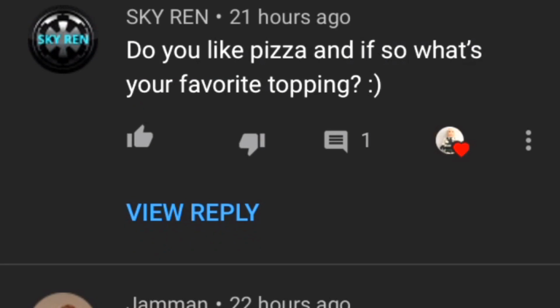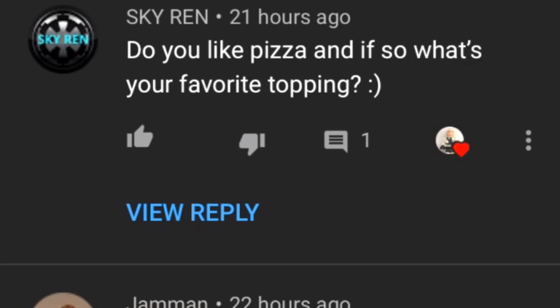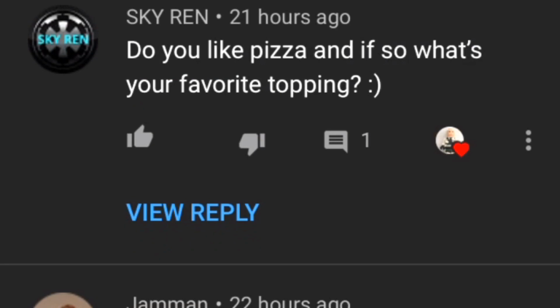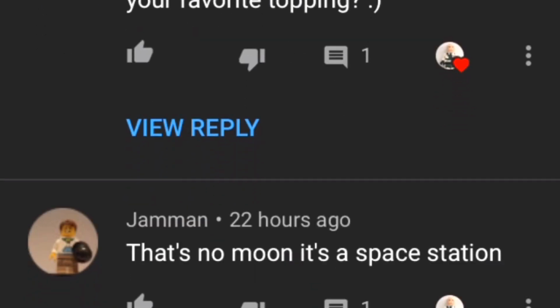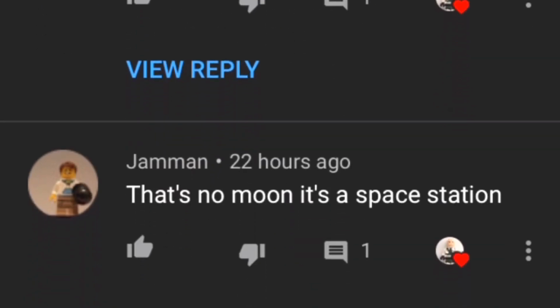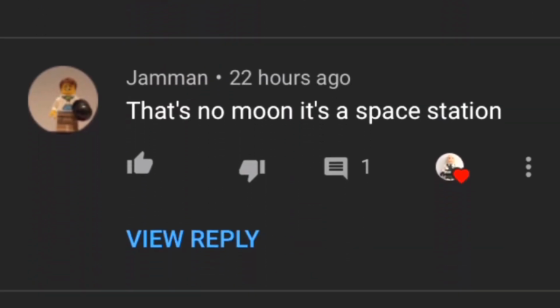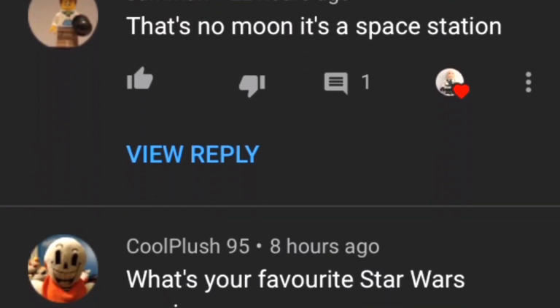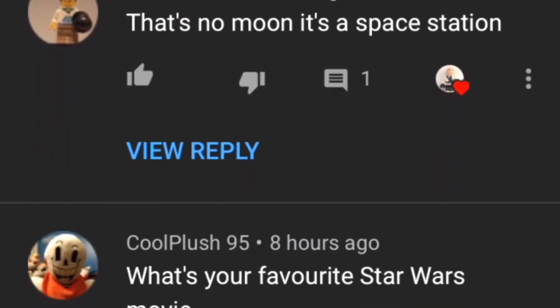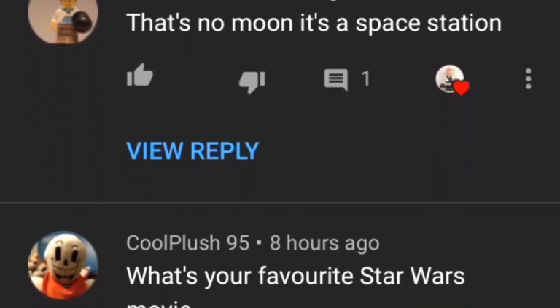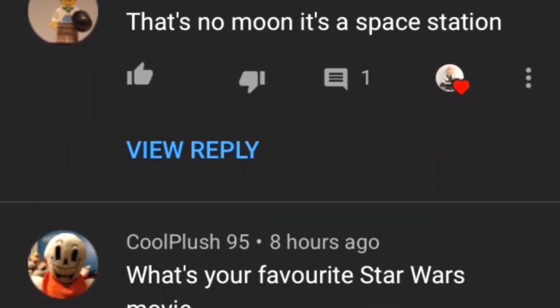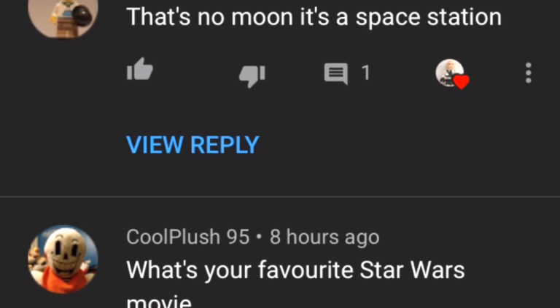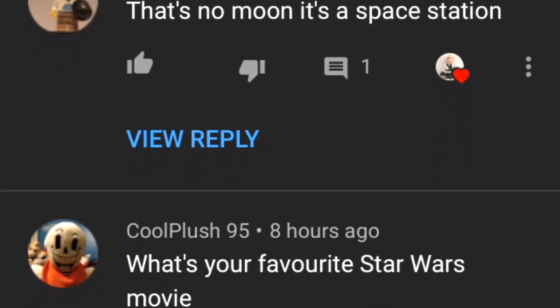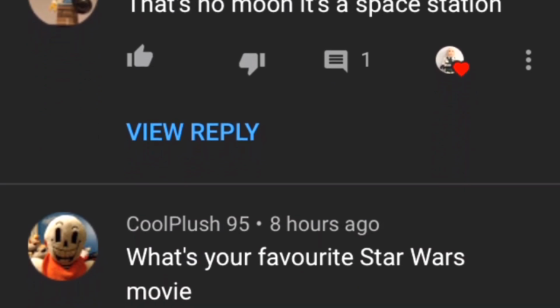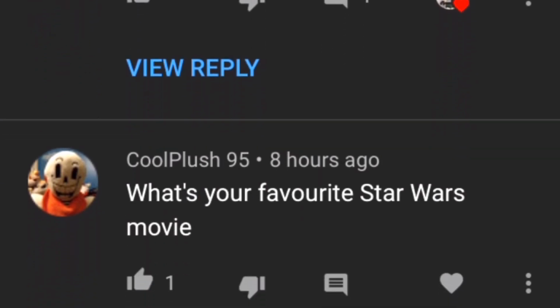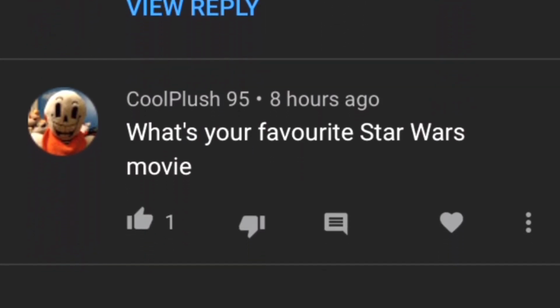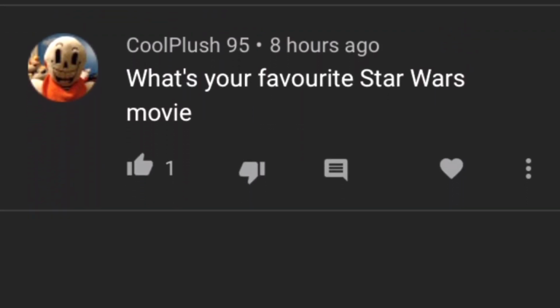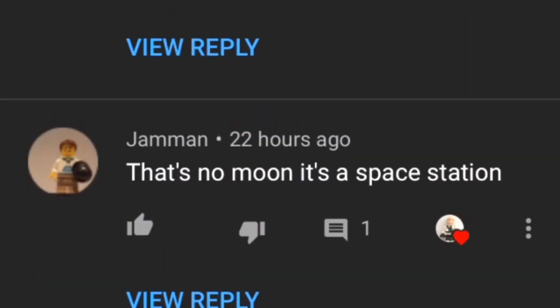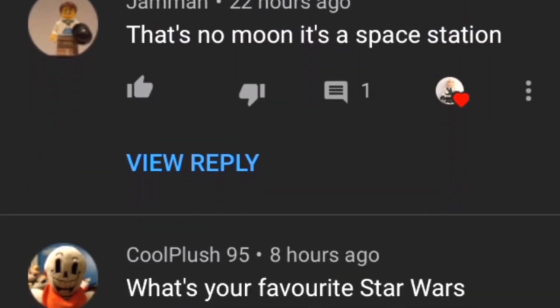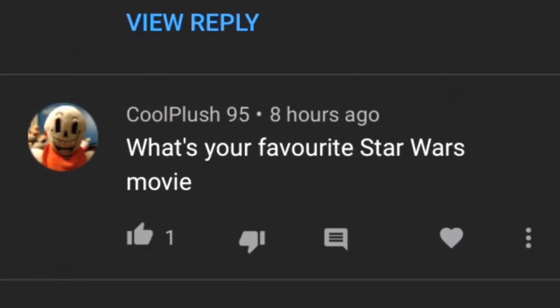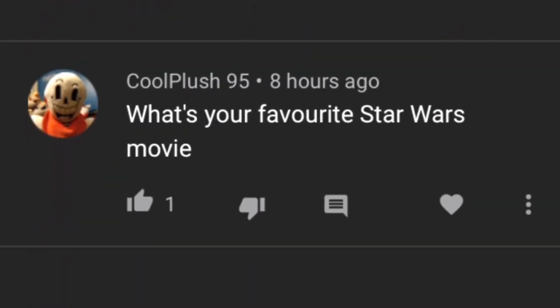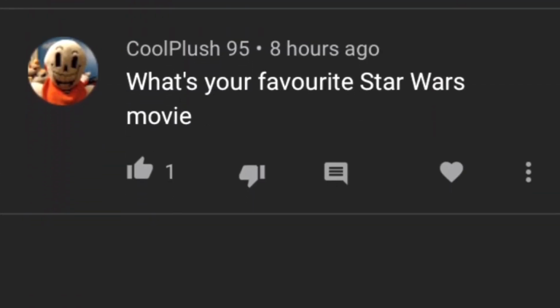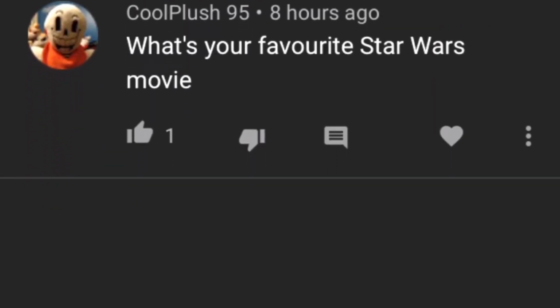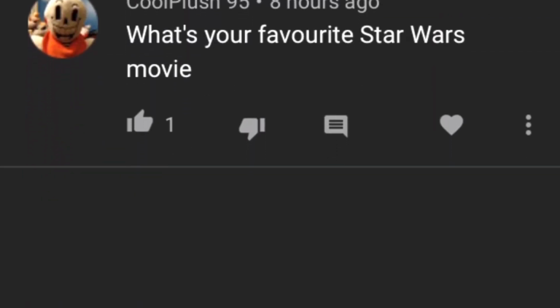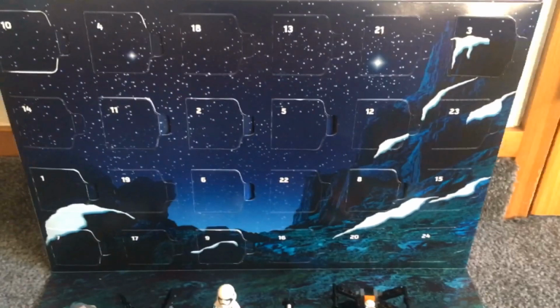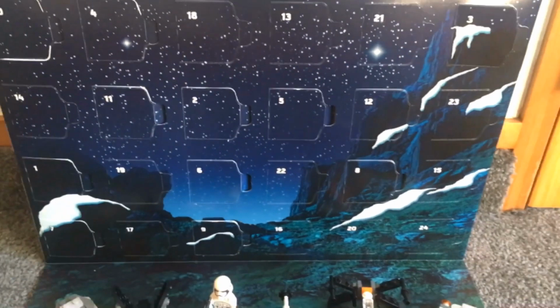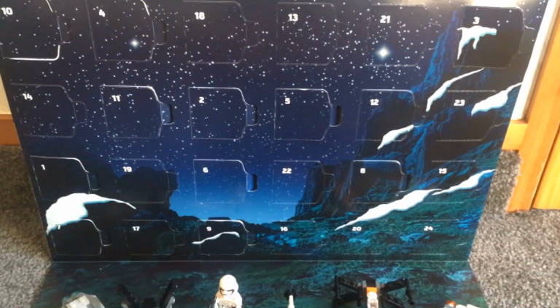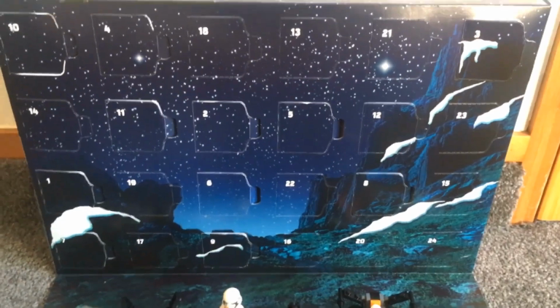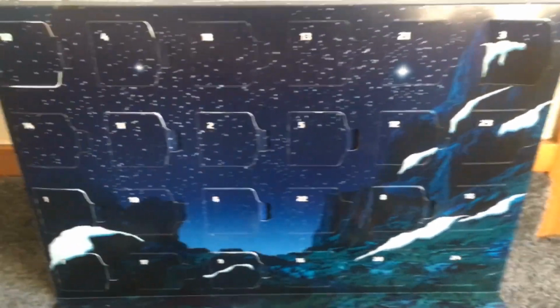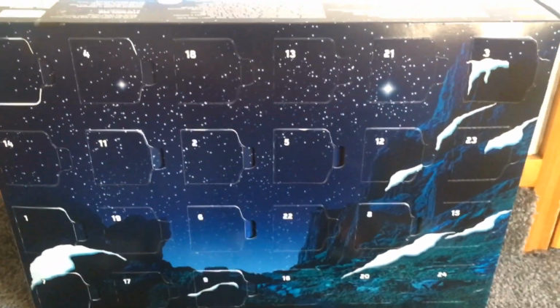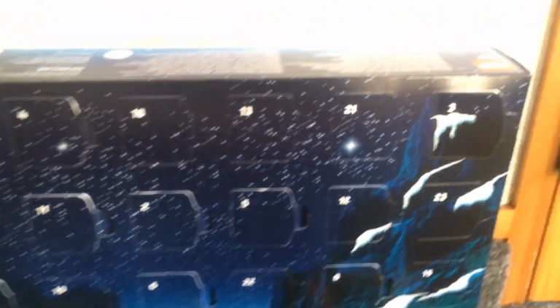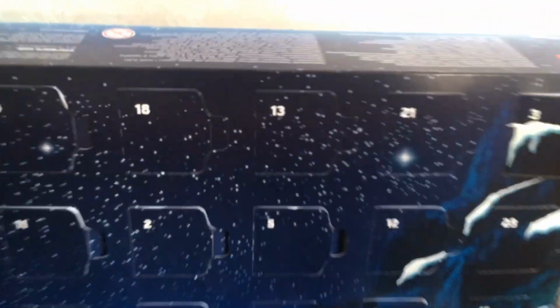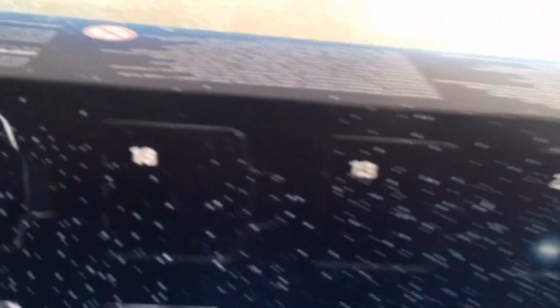Then we have Jermaine who said, that's no moon, it's a space station. Then we have Cool Clash 95 who said, what's your favourite Star Wars movie? It has to be equal between Empire Strikes Back and Force Awakens.